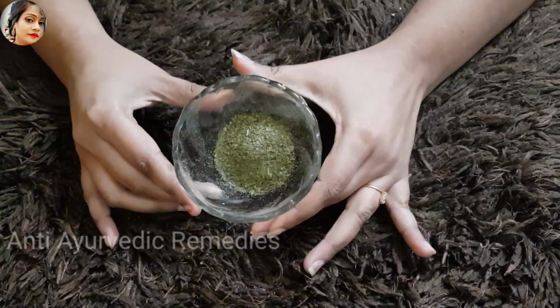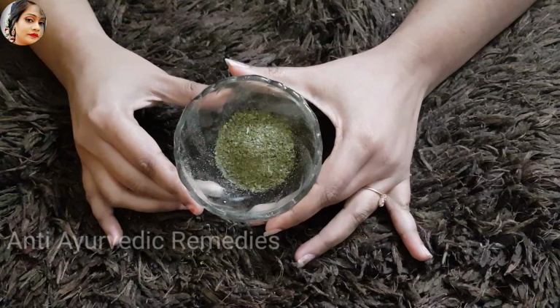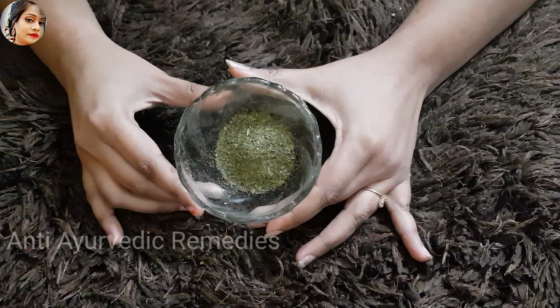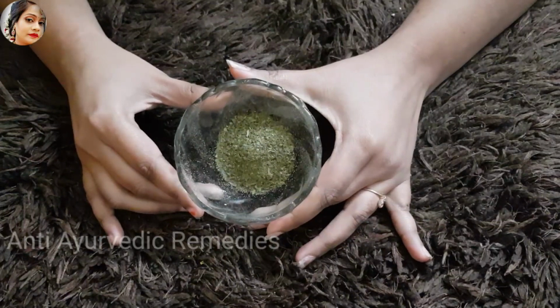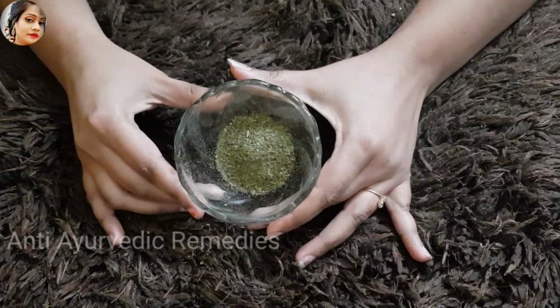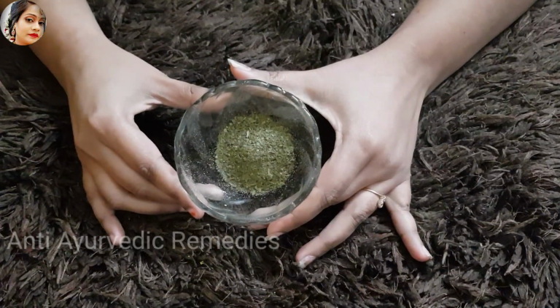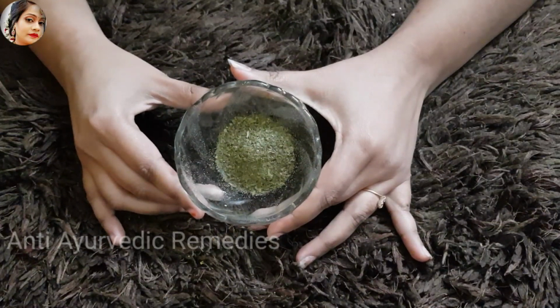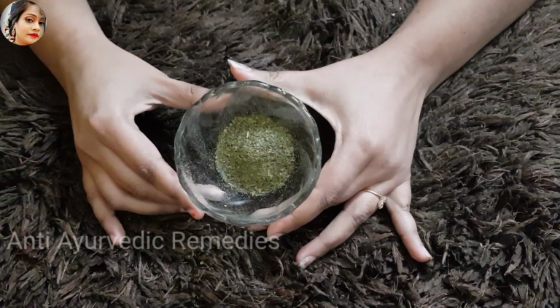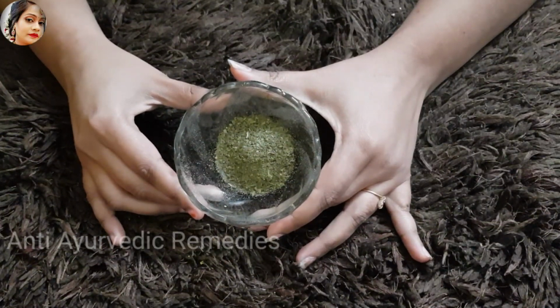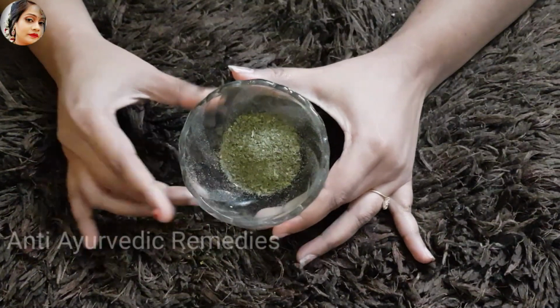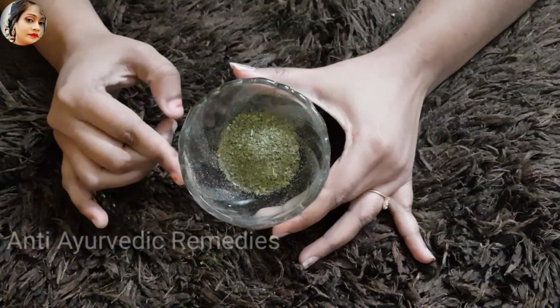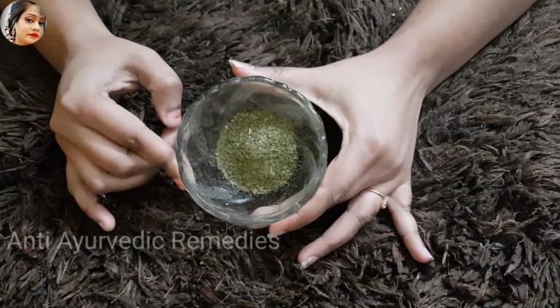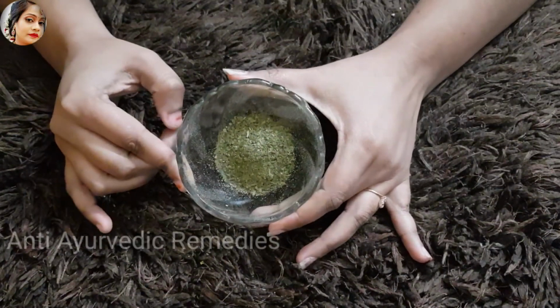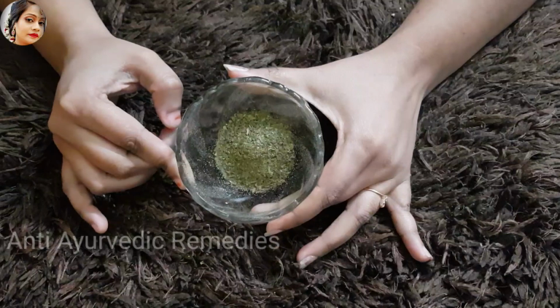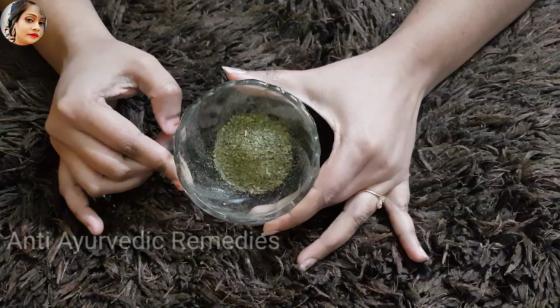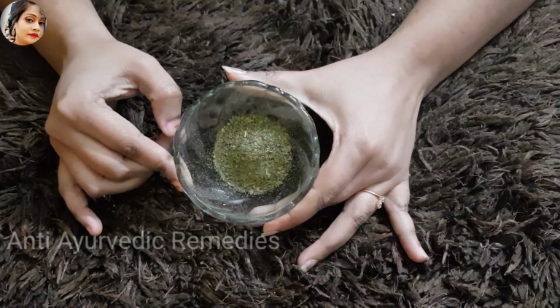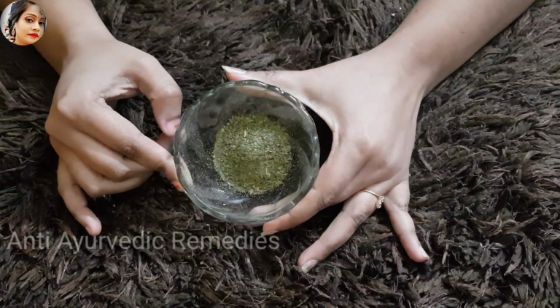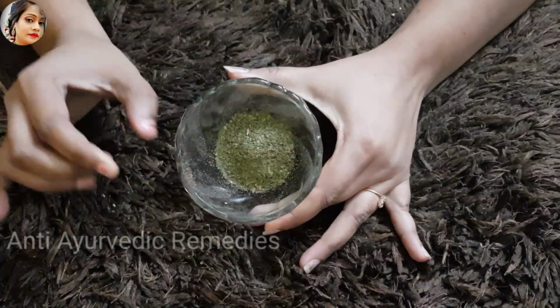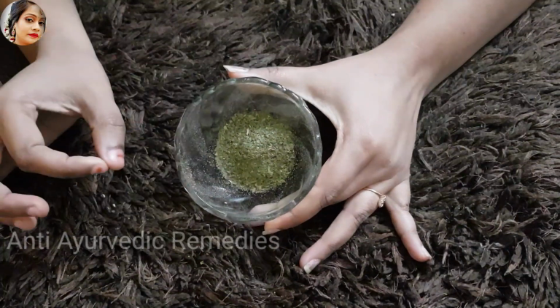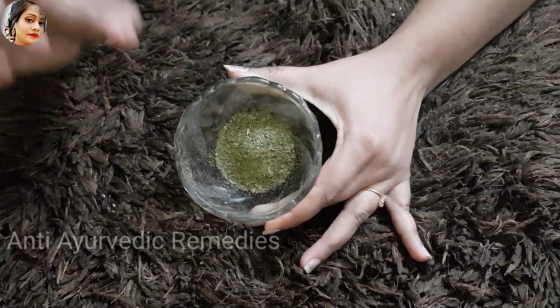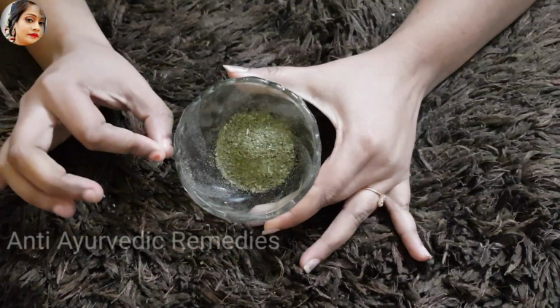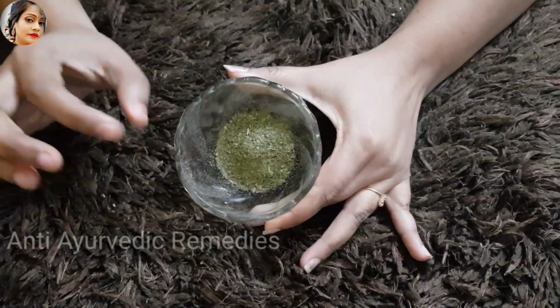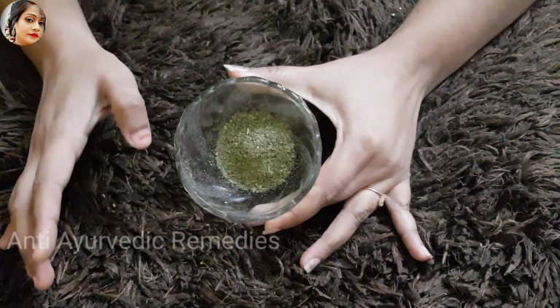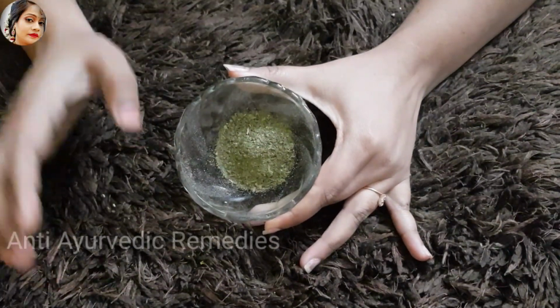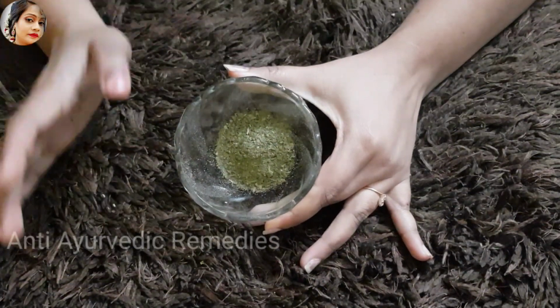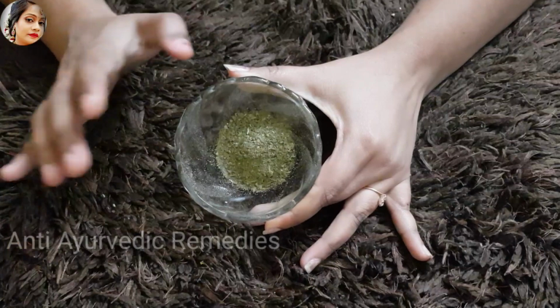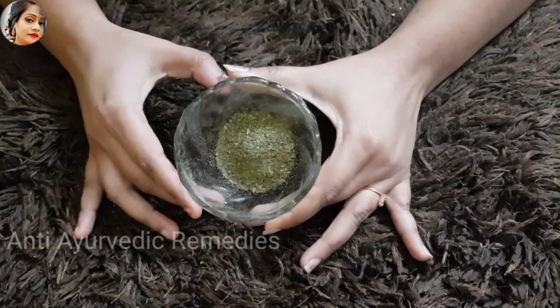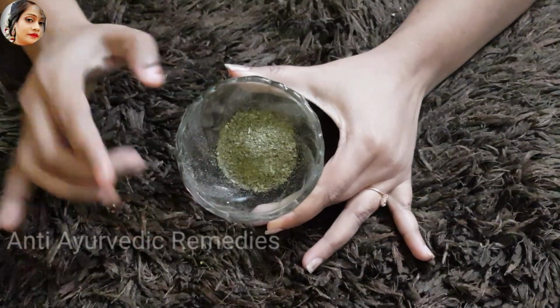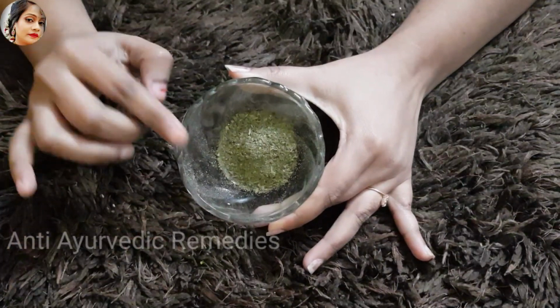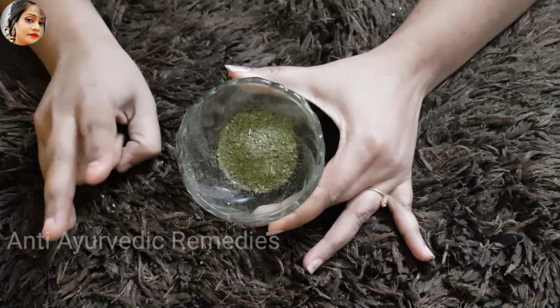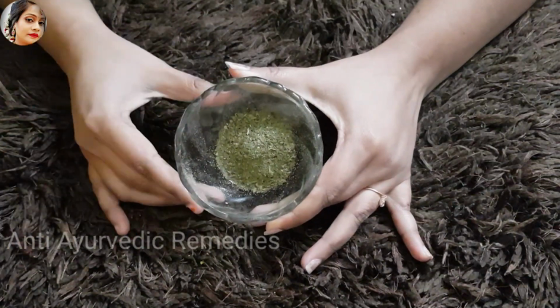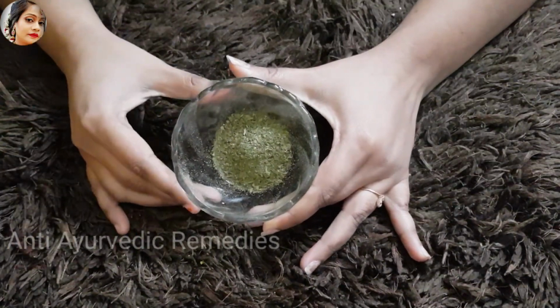I have brought neem powder and made it into a powder form. It has very good properties. The white spots will reduce slowly and slowly. Here I have the neem powder ready.